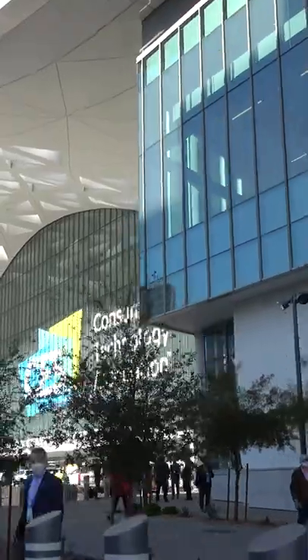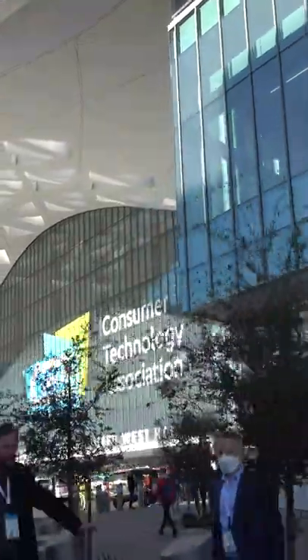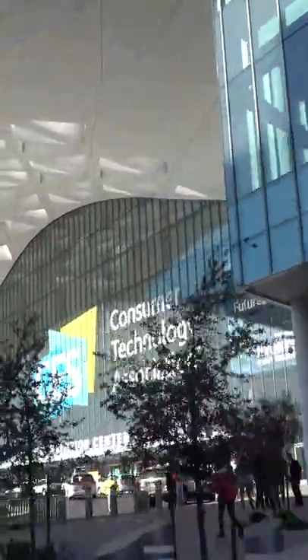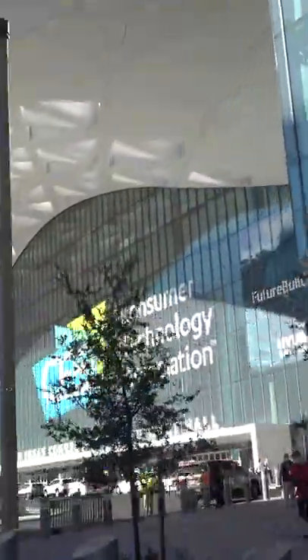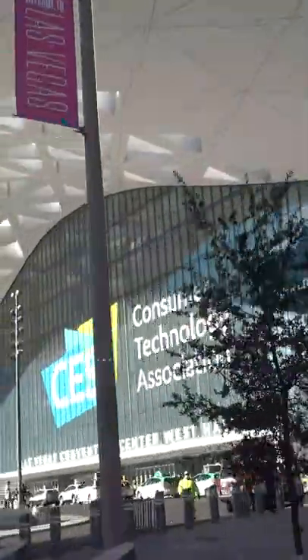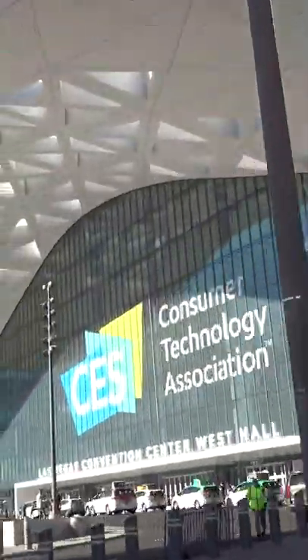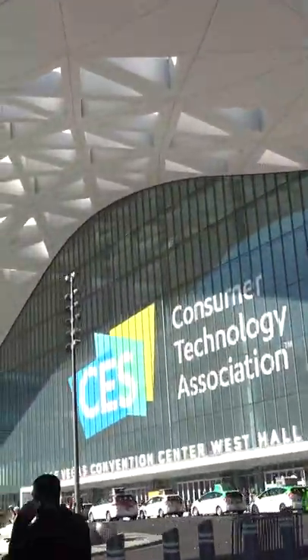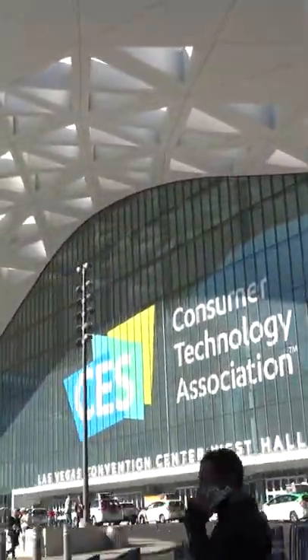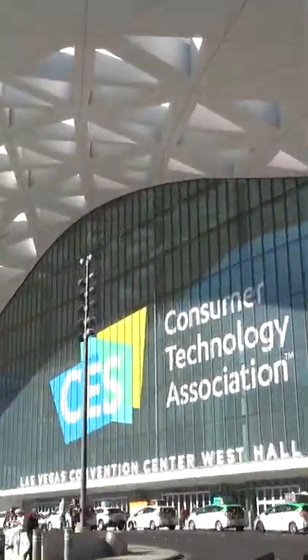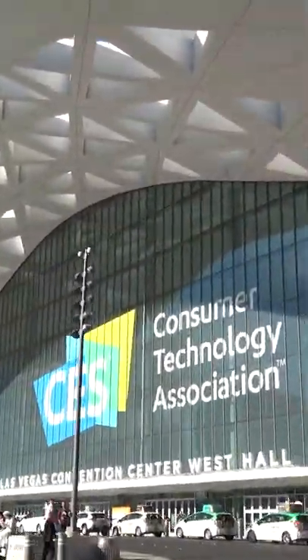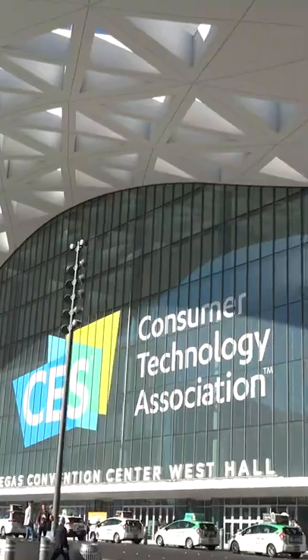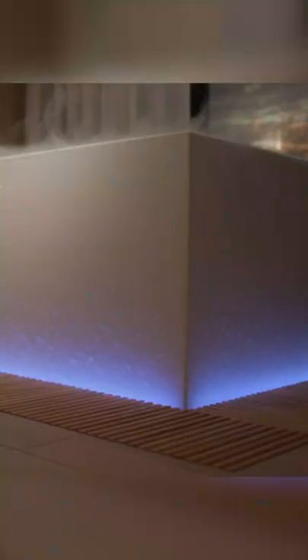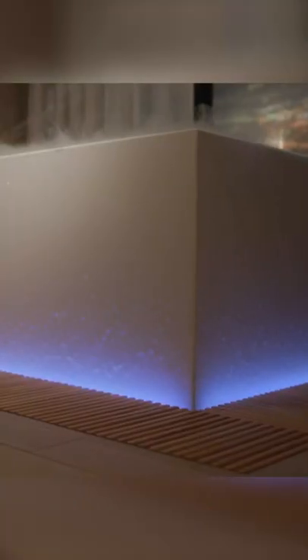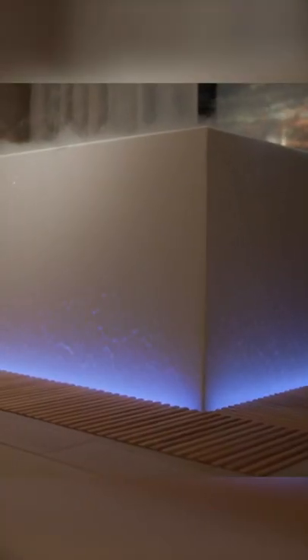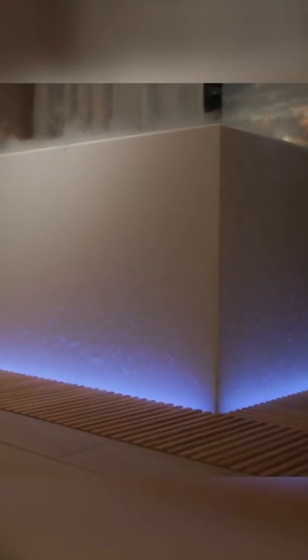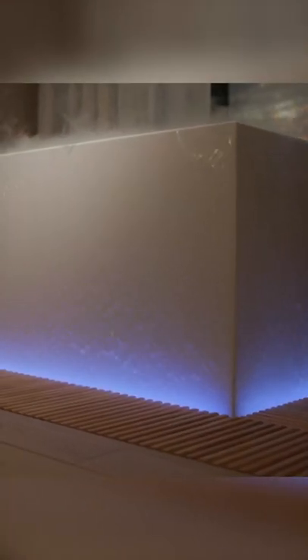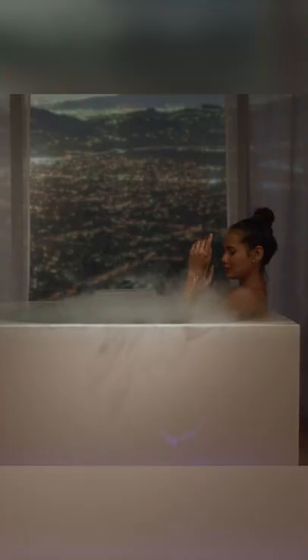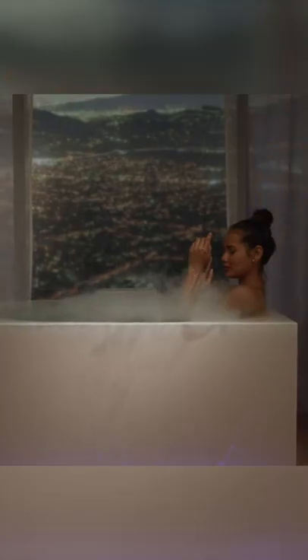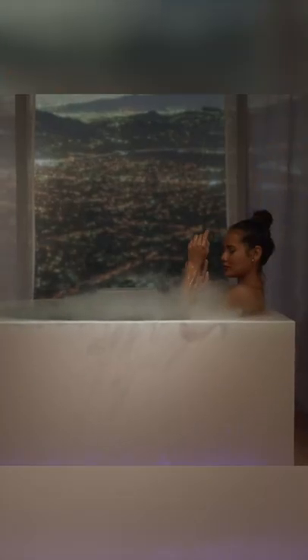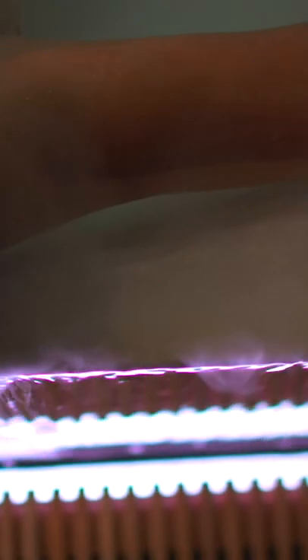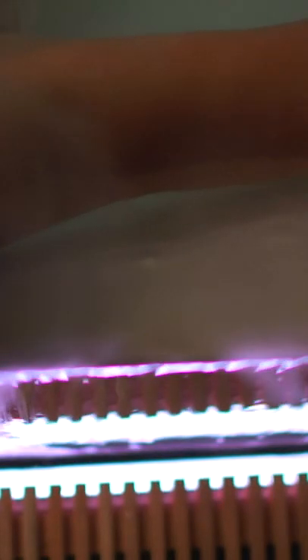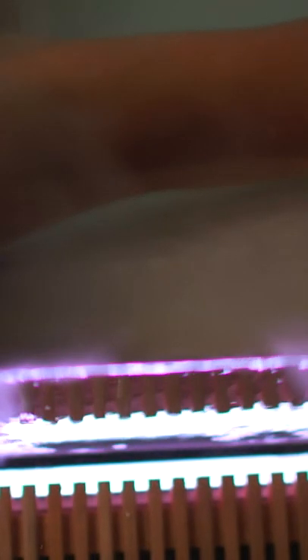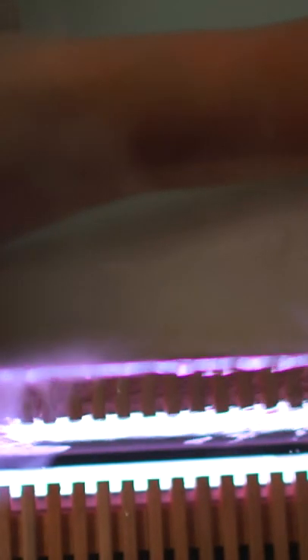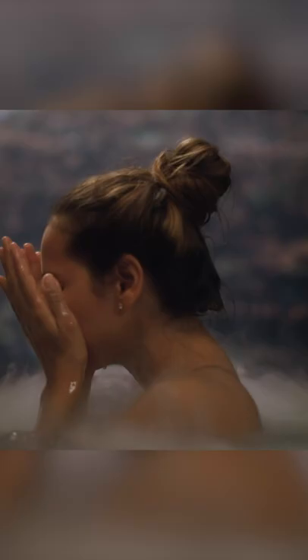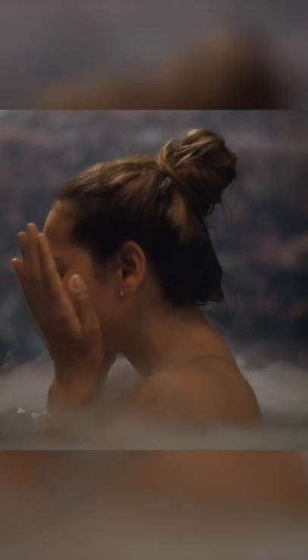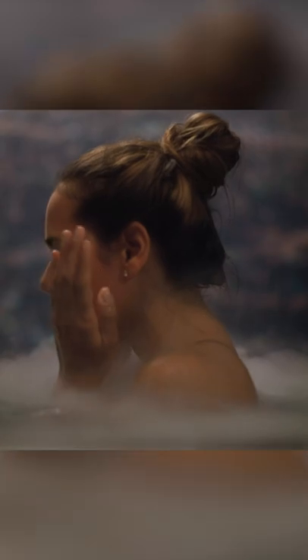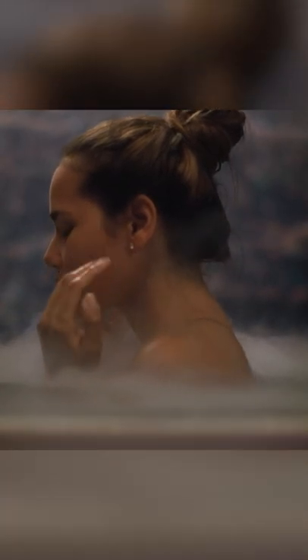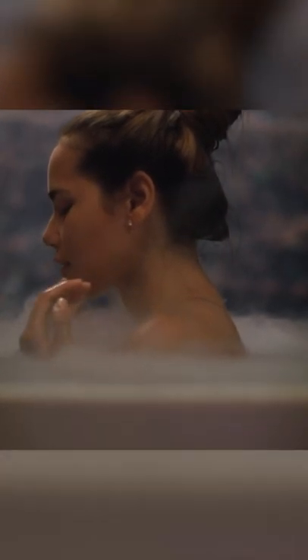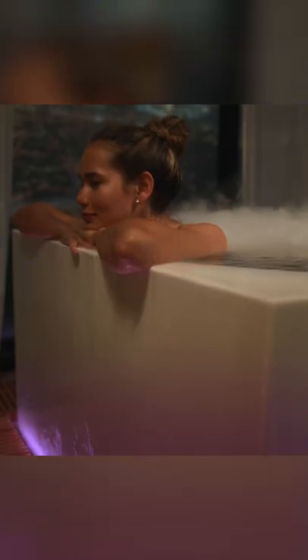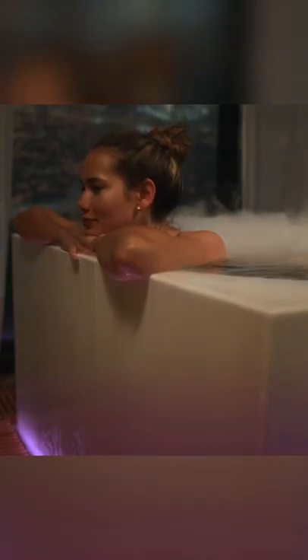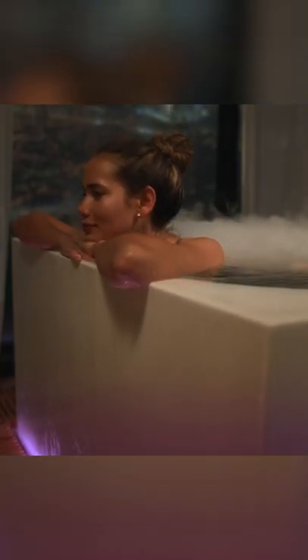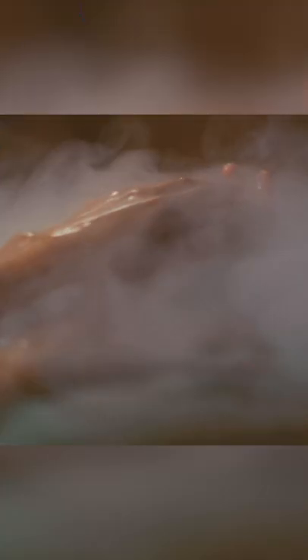But at CES this week, Kohler introduced us to another great innovation: the Stillness Bath. This bath is legit. The water fills up from the bottom of the bathtub, so it's not as loud.